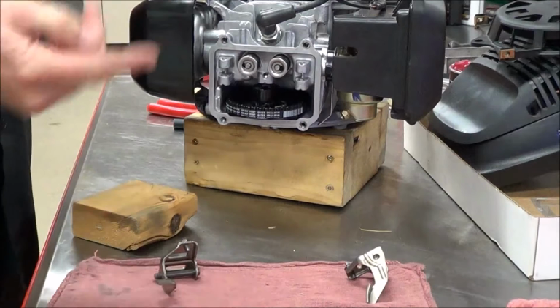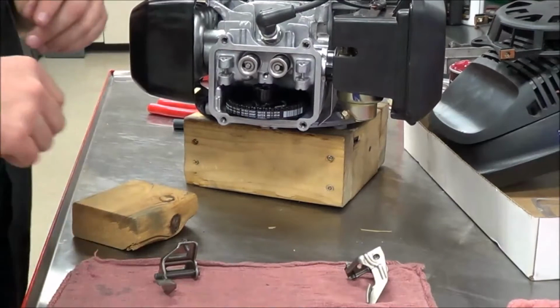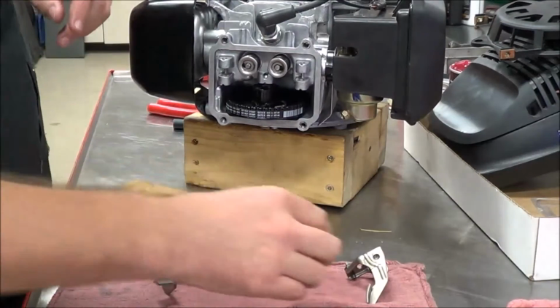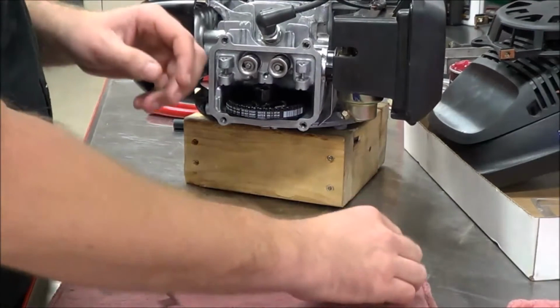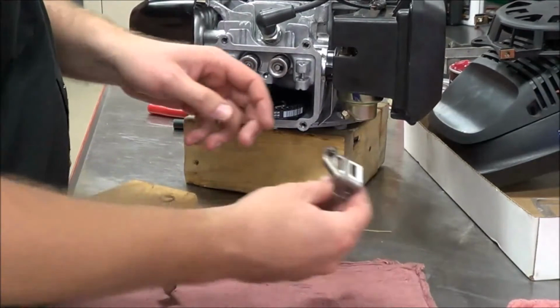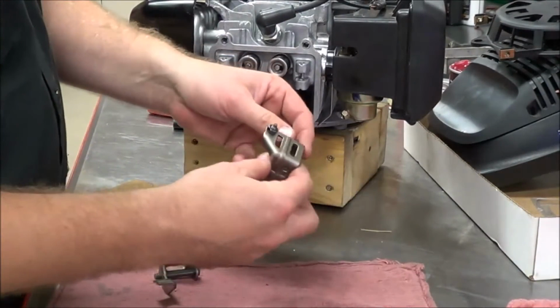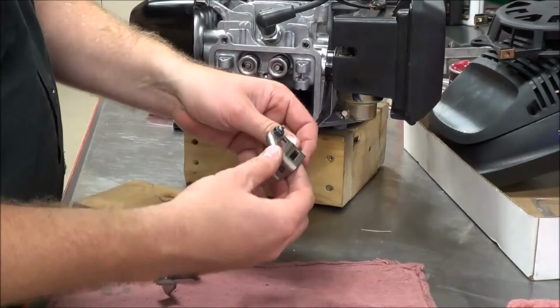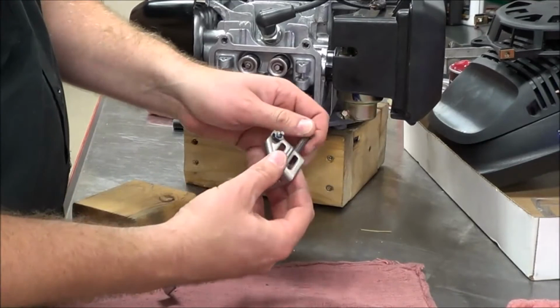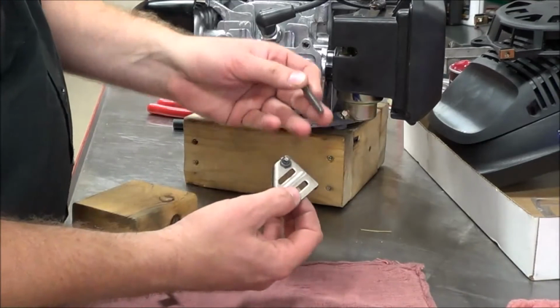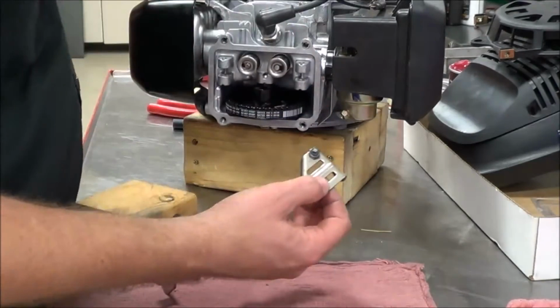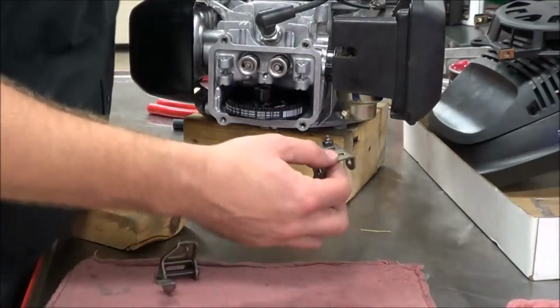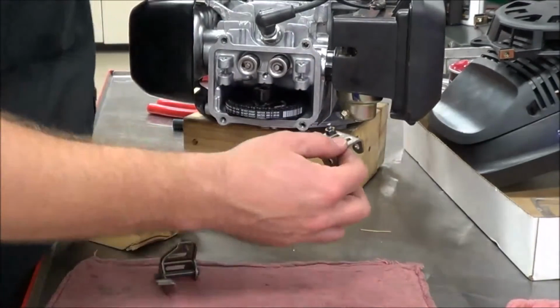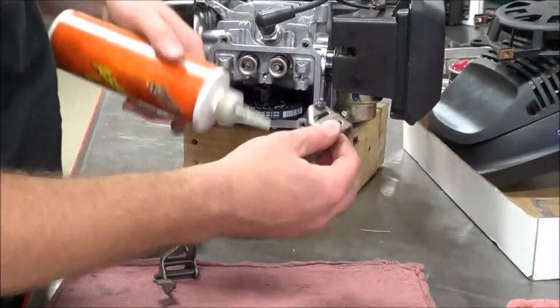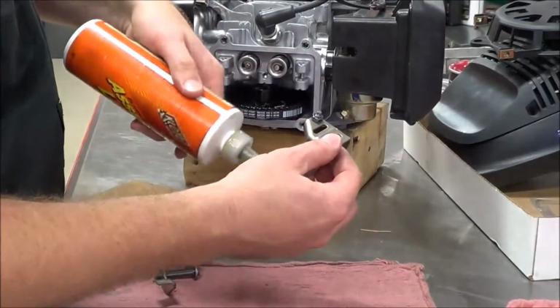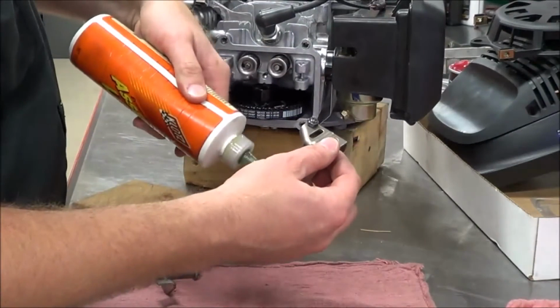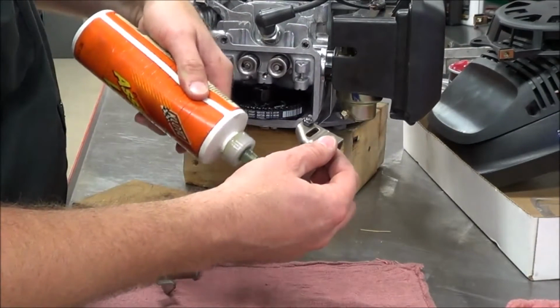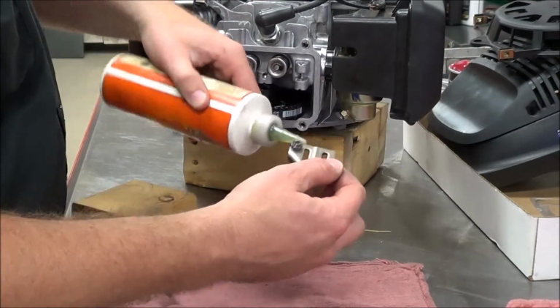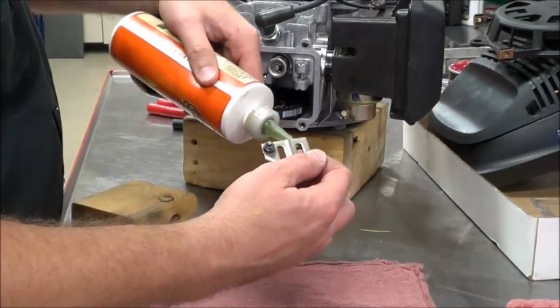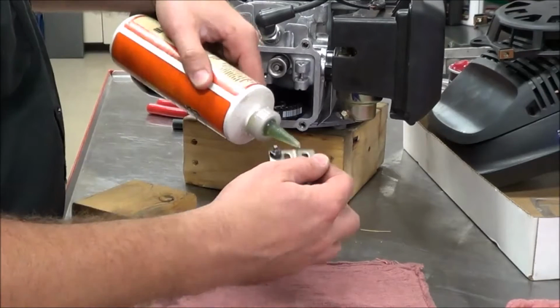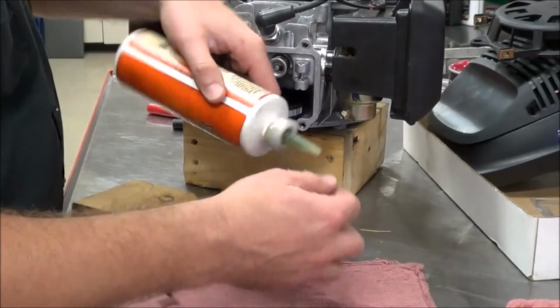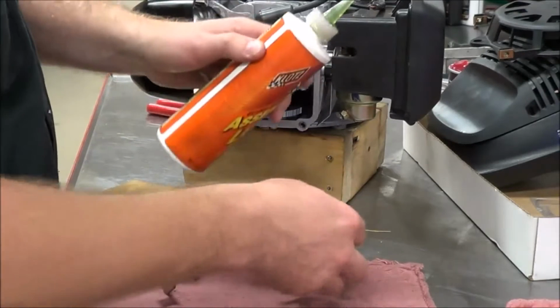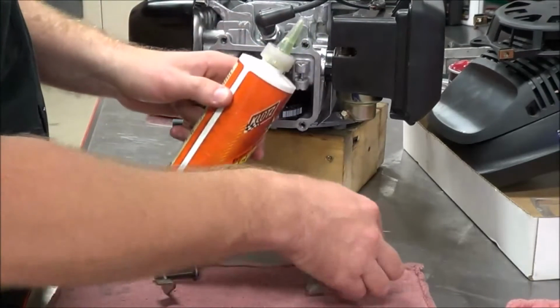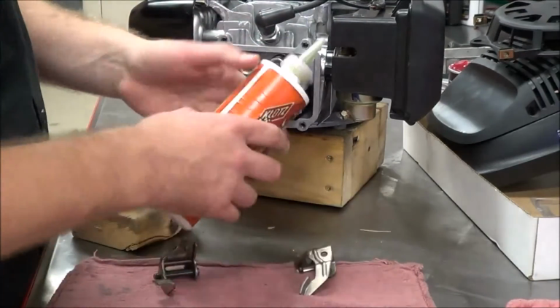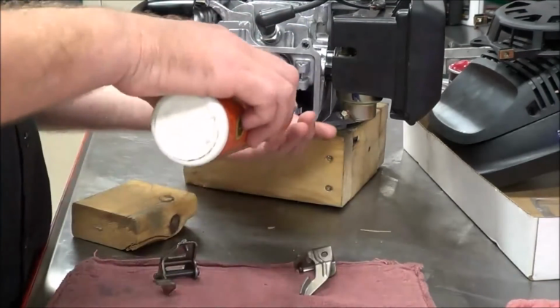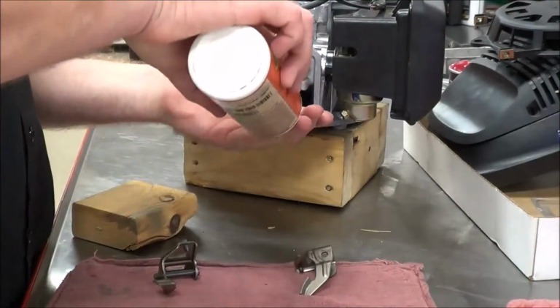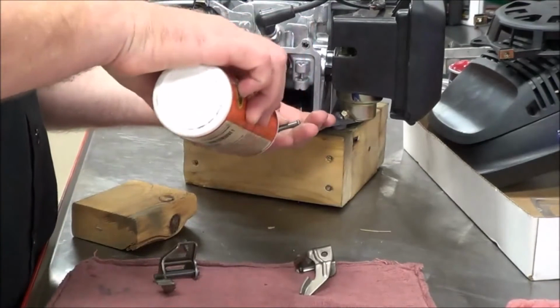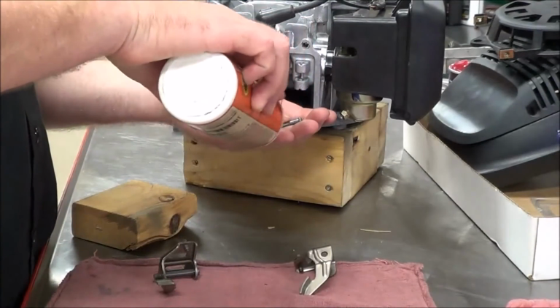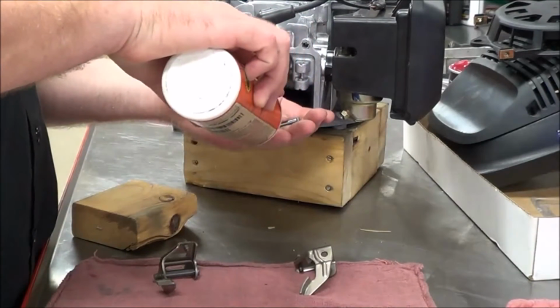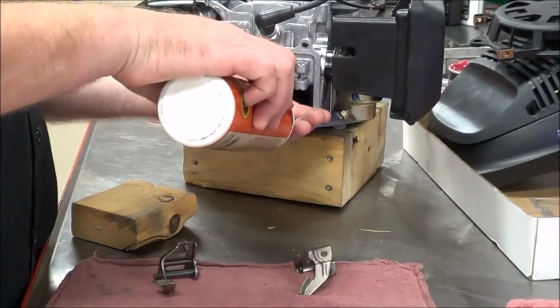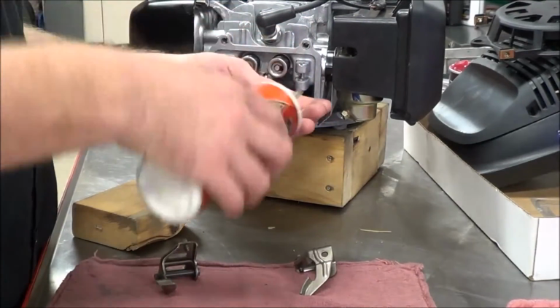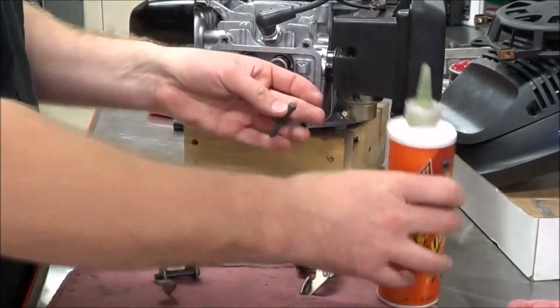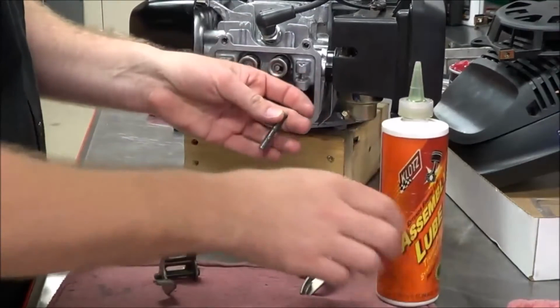All right, guys, we're going to keep rolling along here on our assembly. We're always lubing up, rotating internal parts, putting some oil on pins. Put some lube on there.